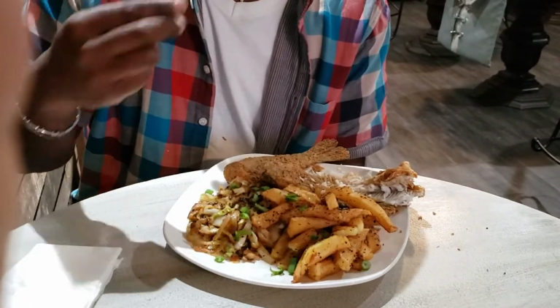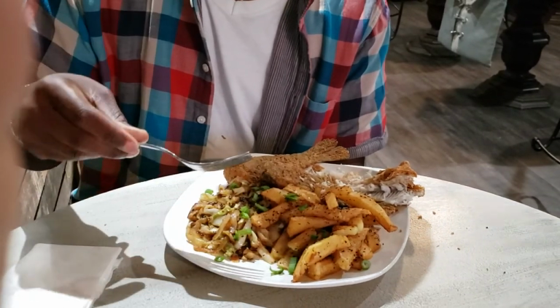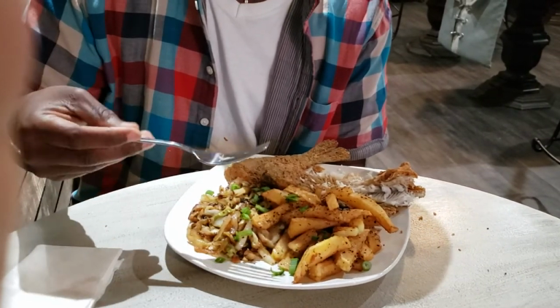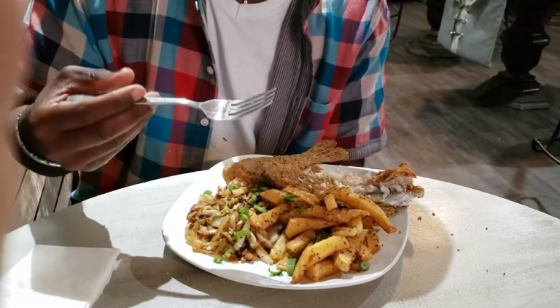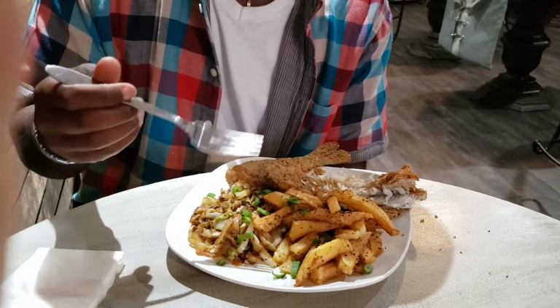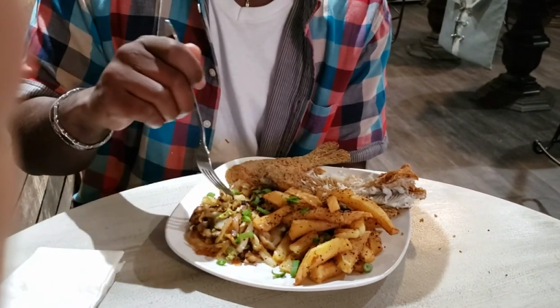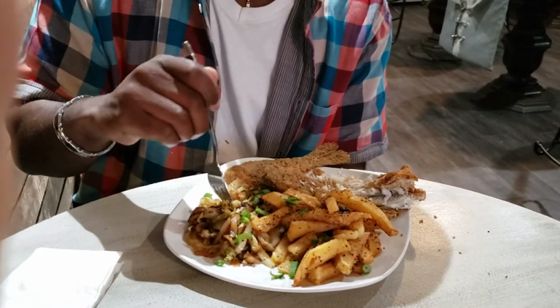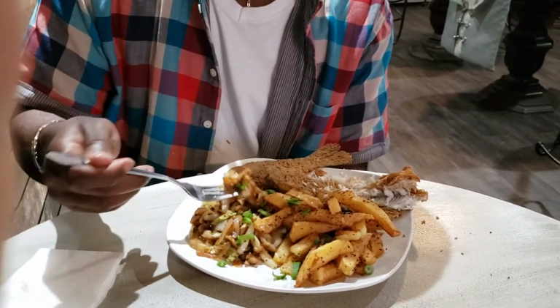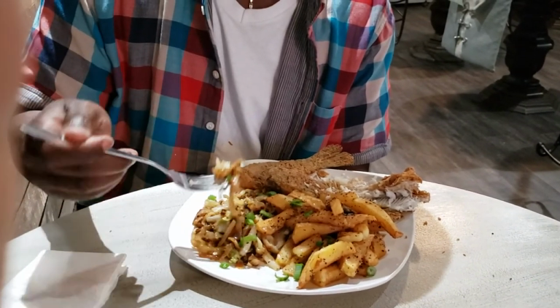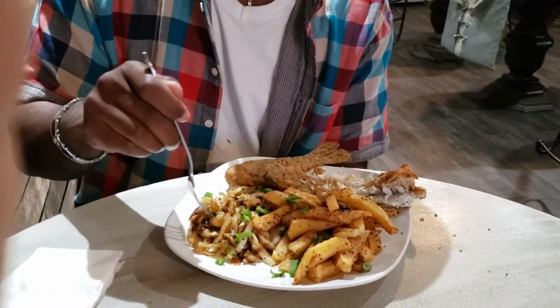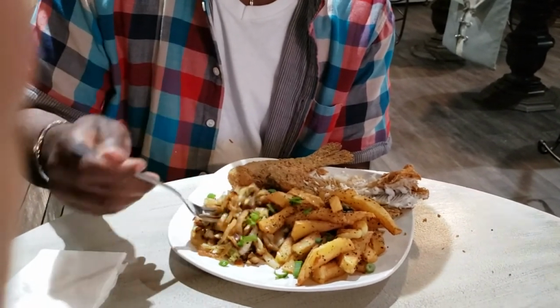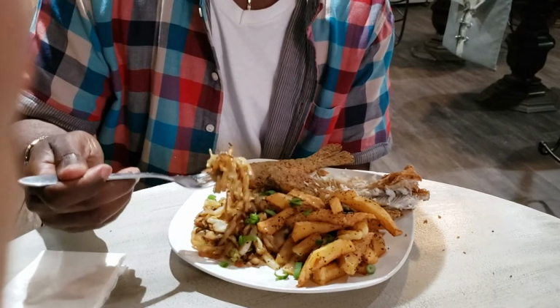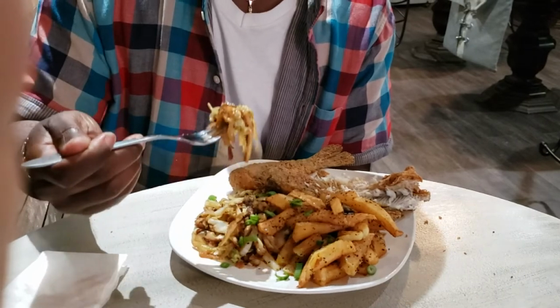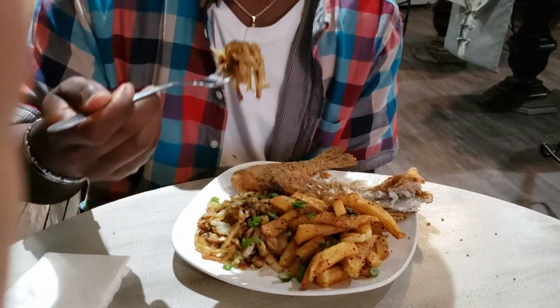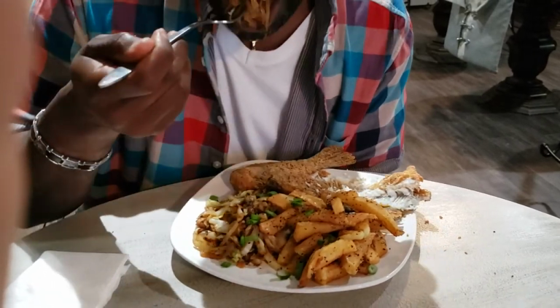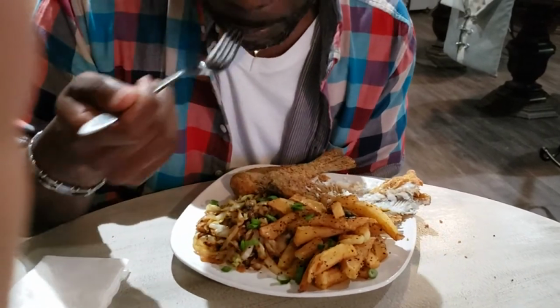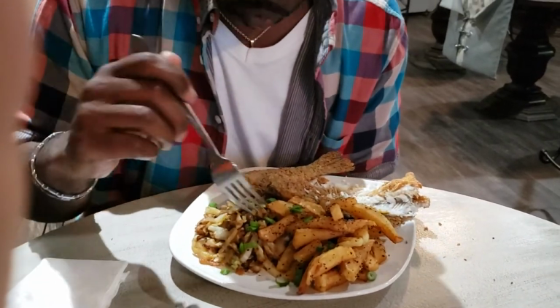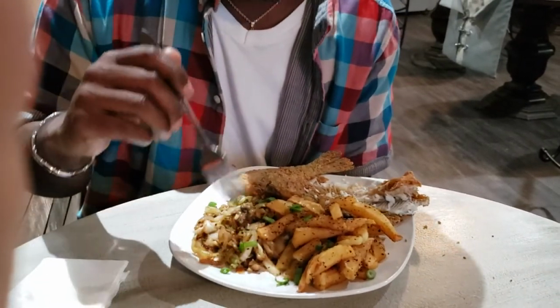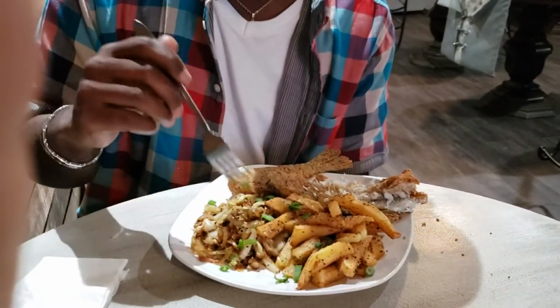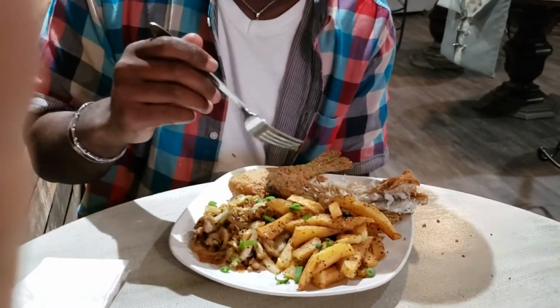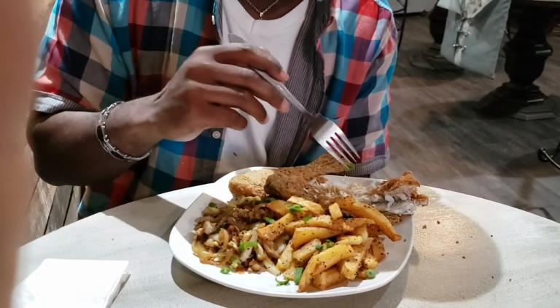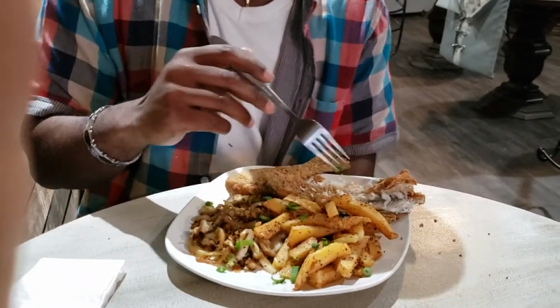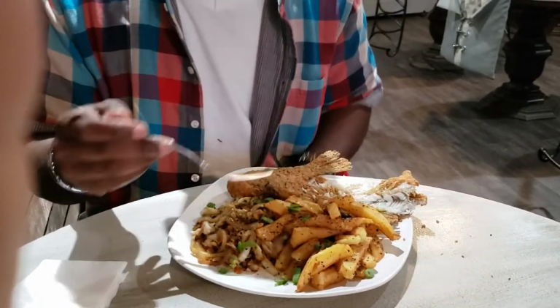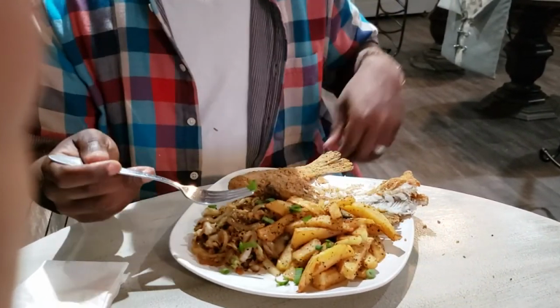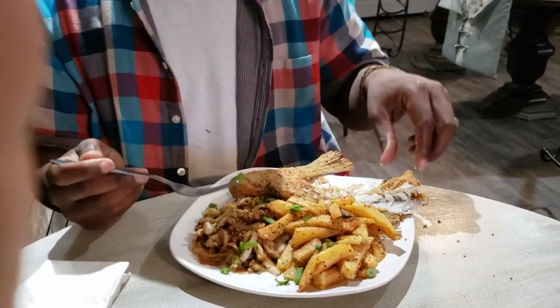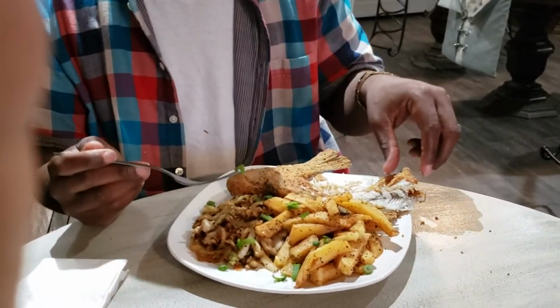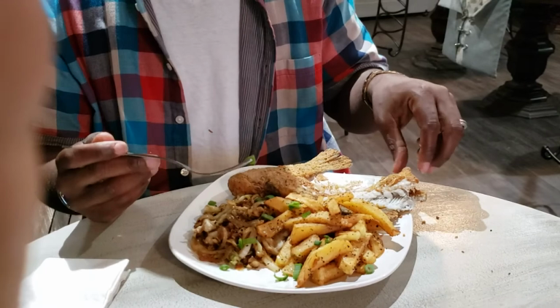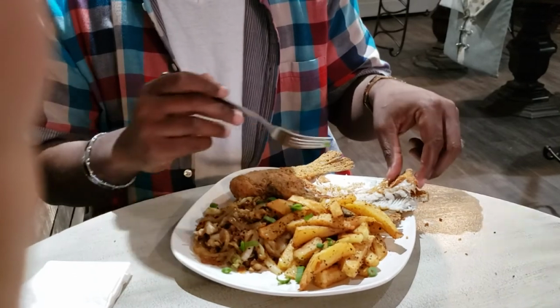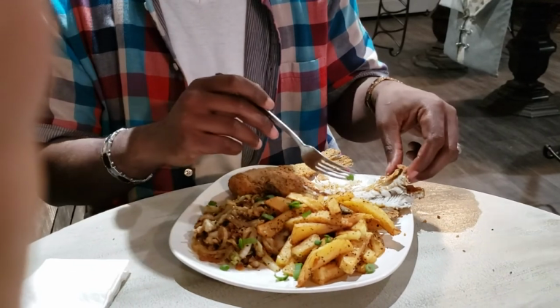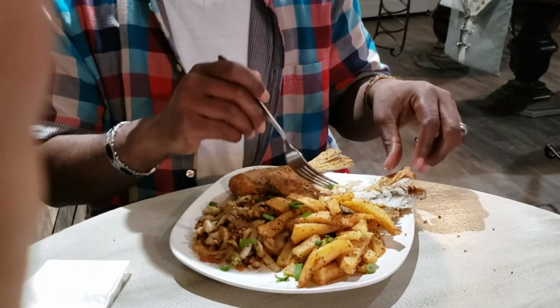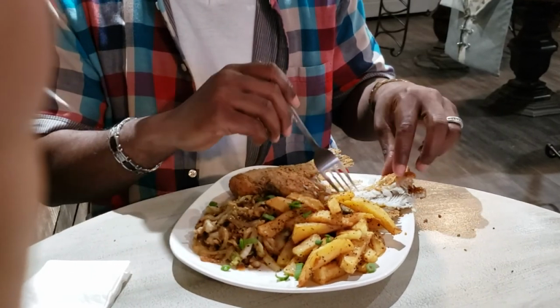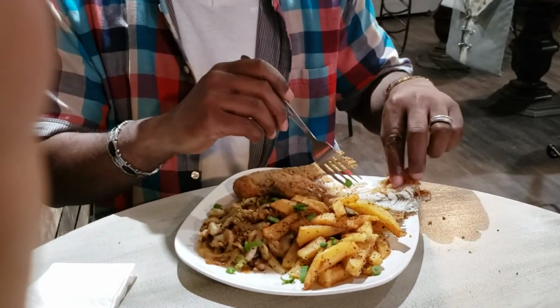You guys, try croaker — it is good. I'm pleasantly surprised. Like, comment, share, and subscribe. You guys have a great day. Delicious!